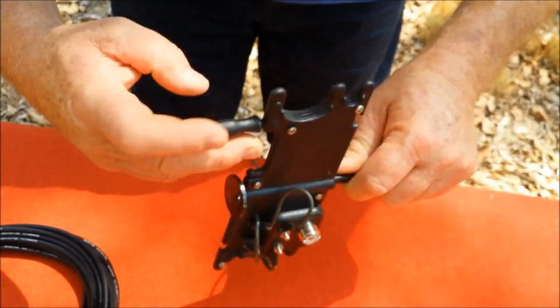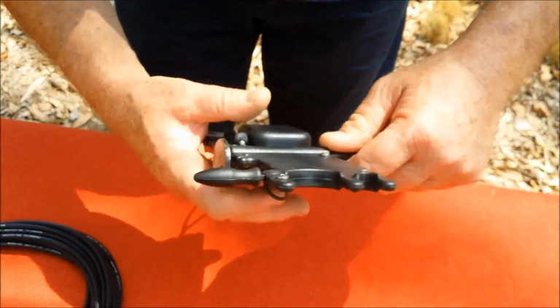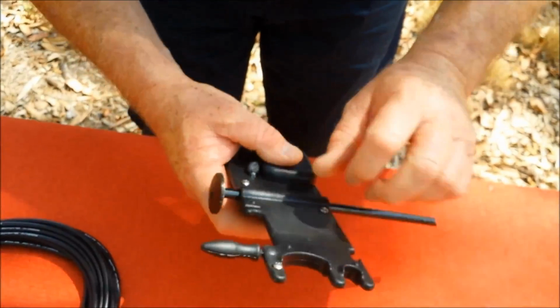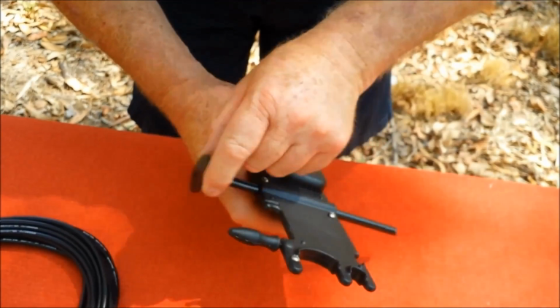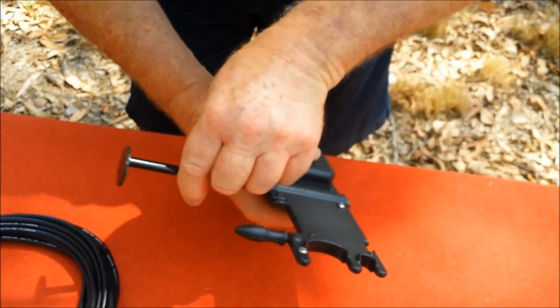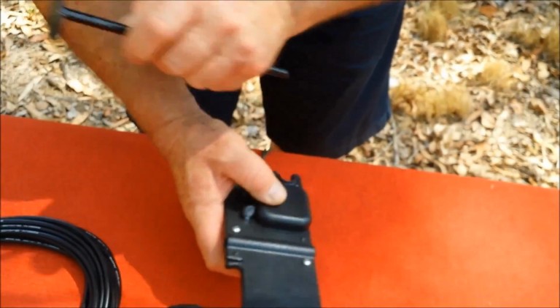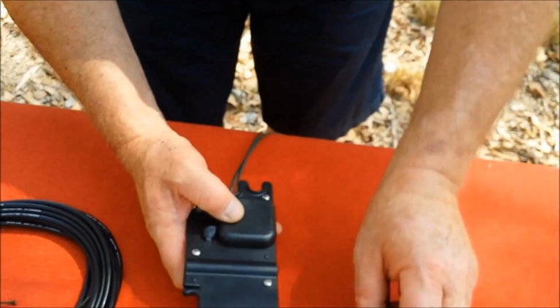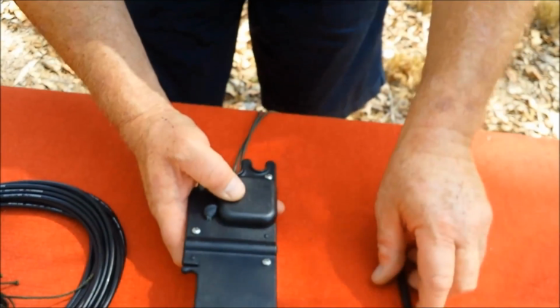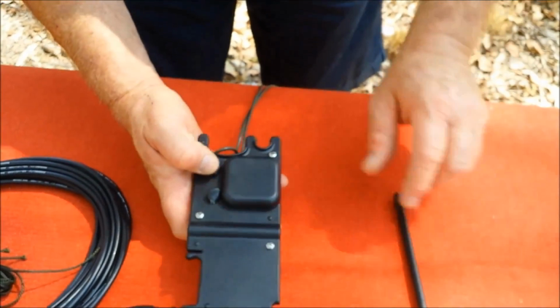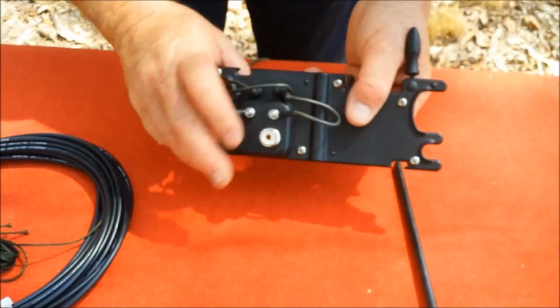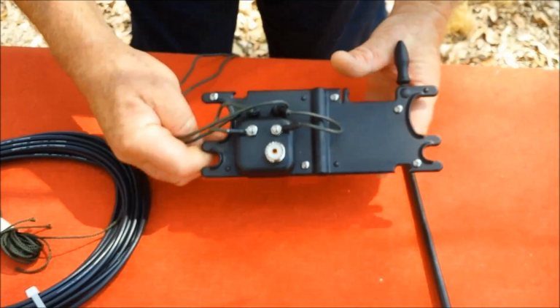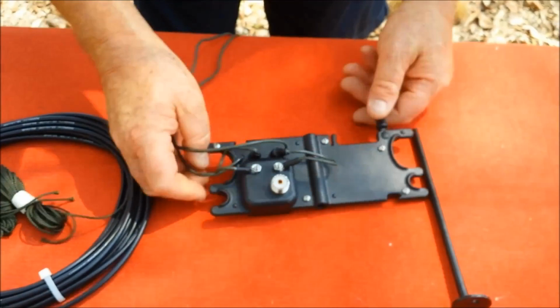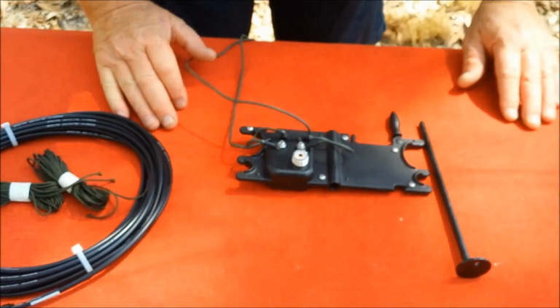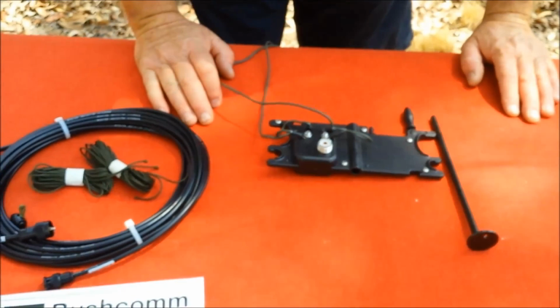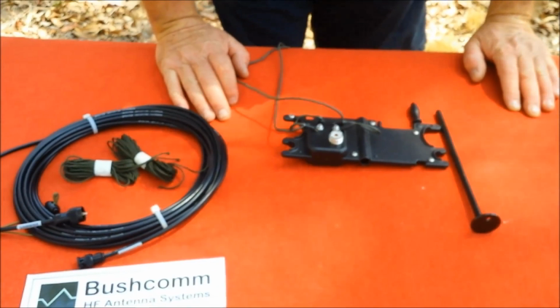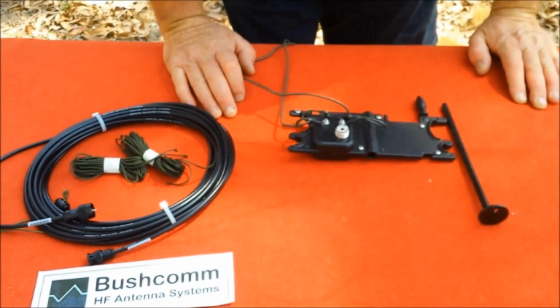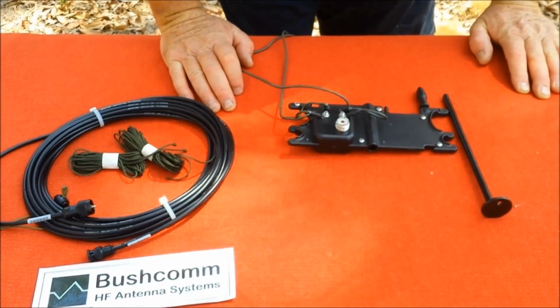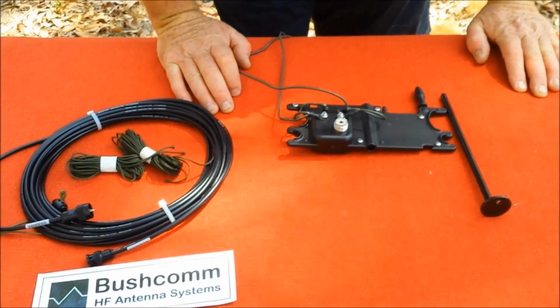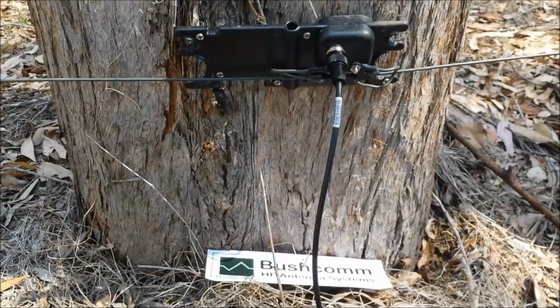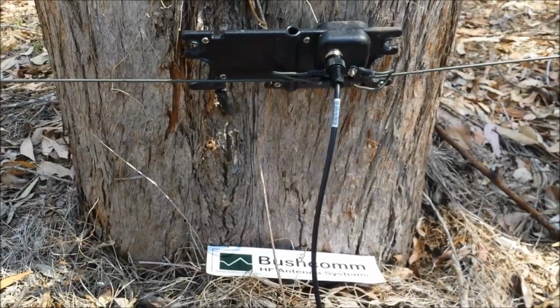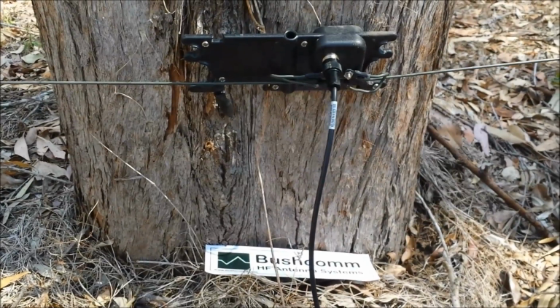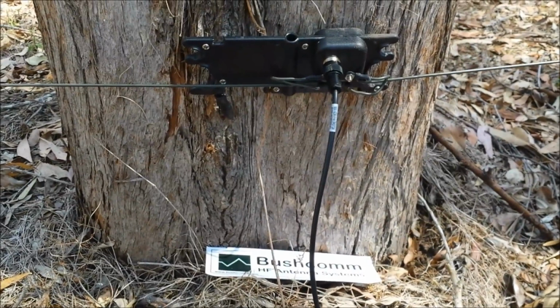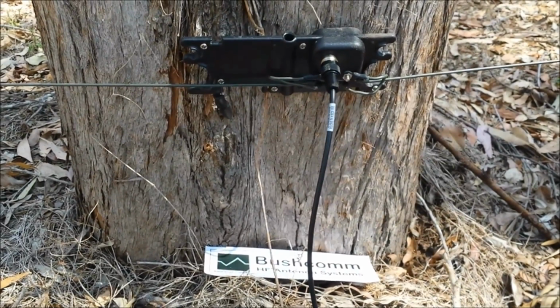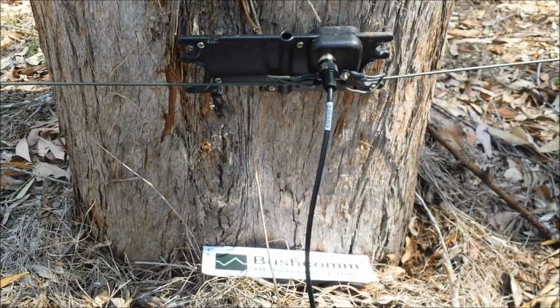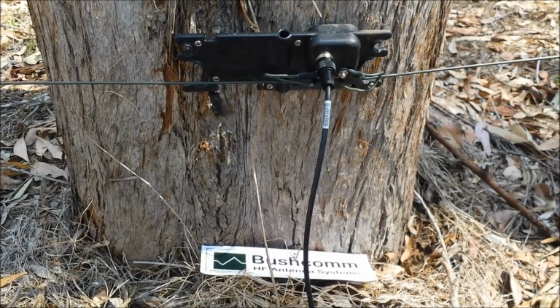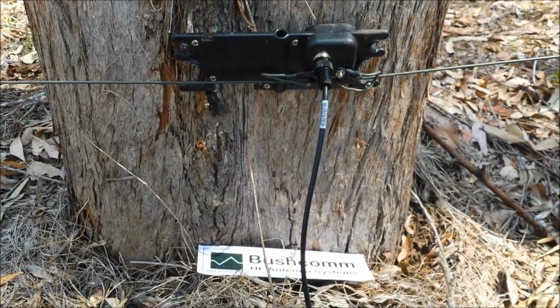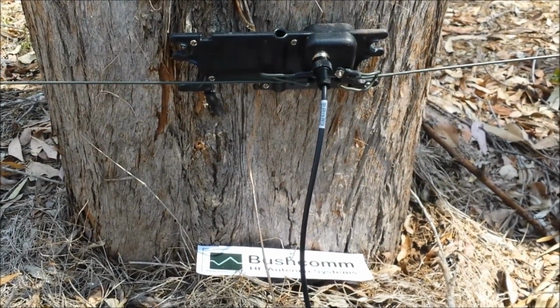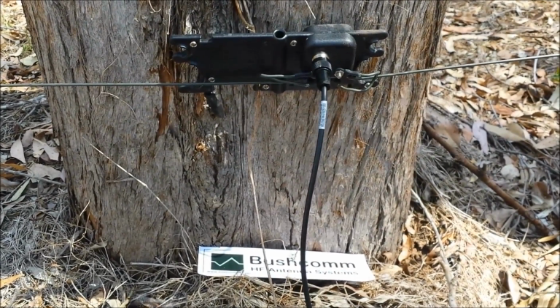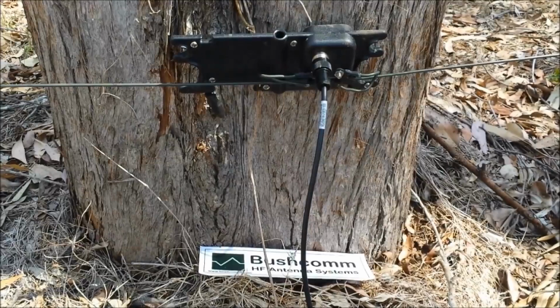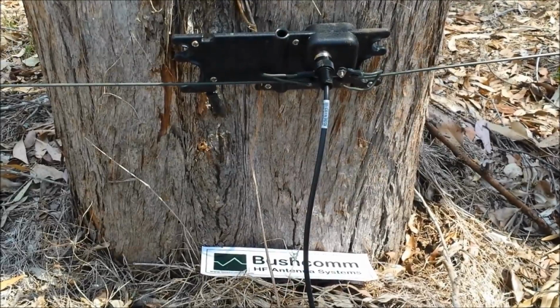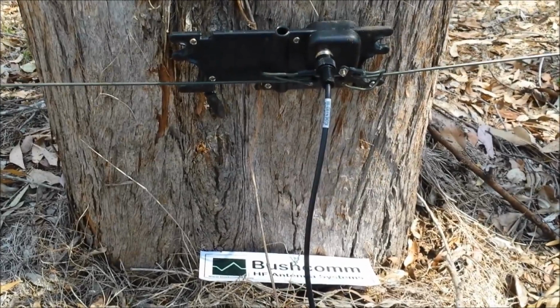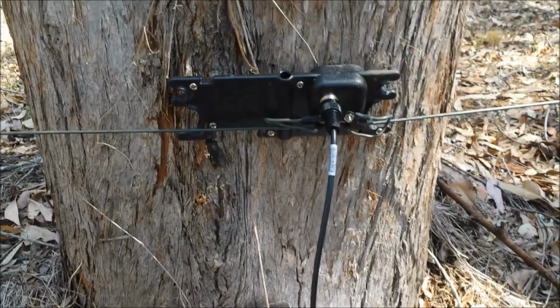But before we do that, we might just set this one up and do a little on-air test. We're back now for the second part of our video — we've set the antenna up, which took us about 5 minutes.